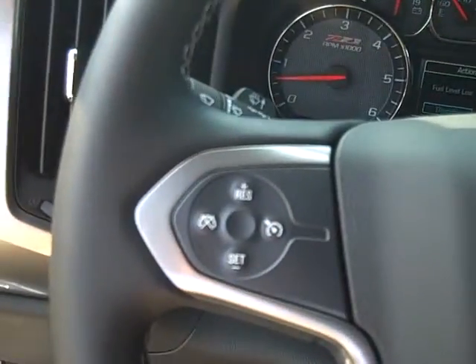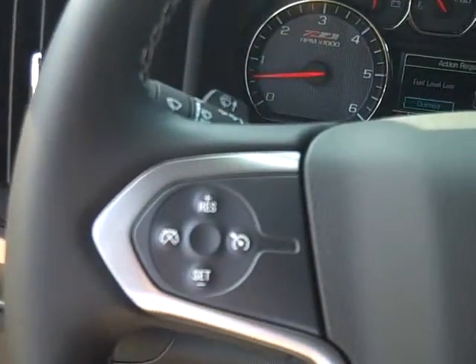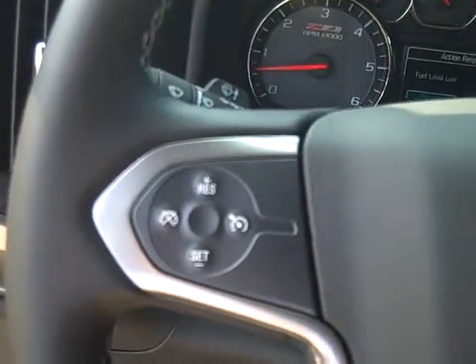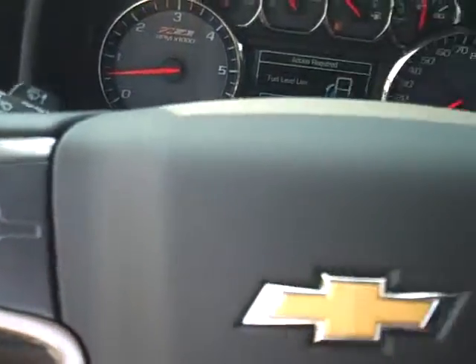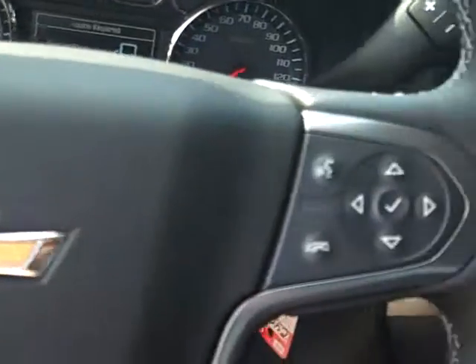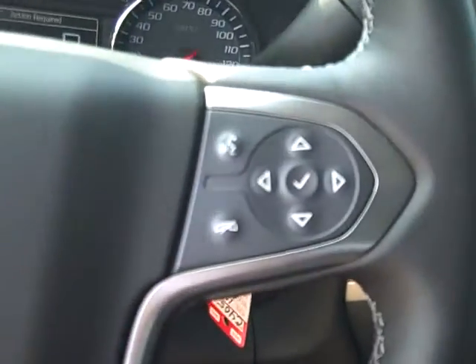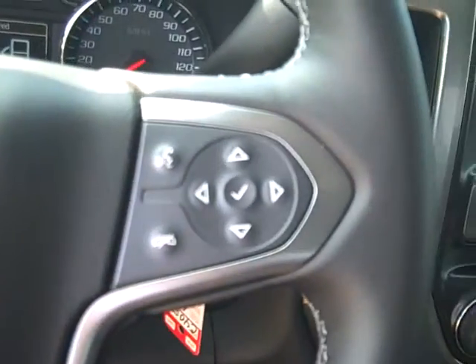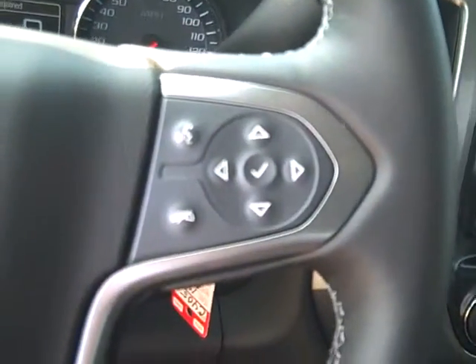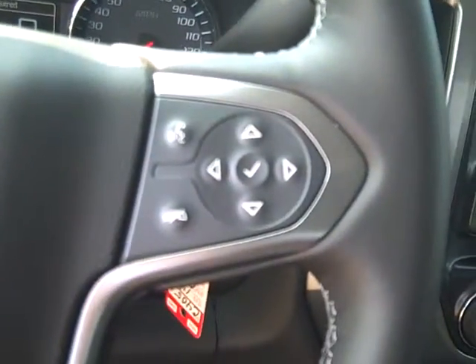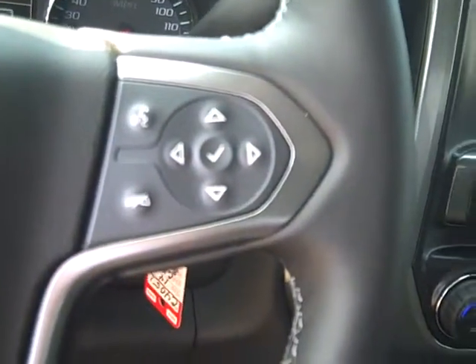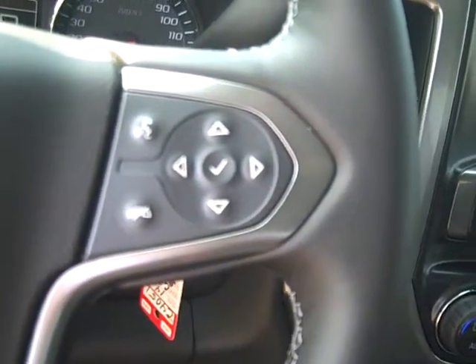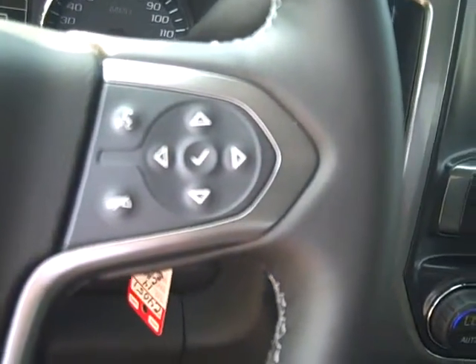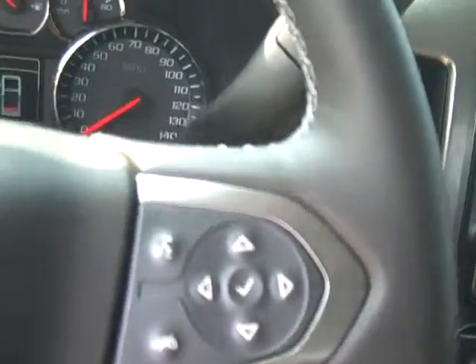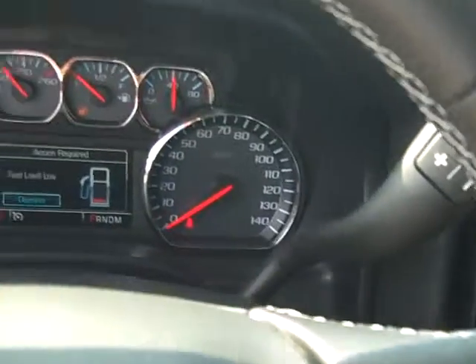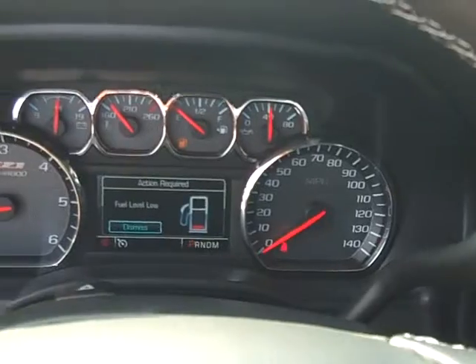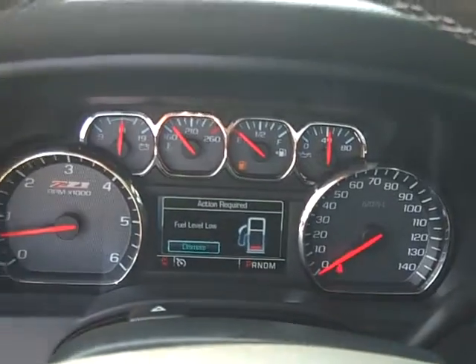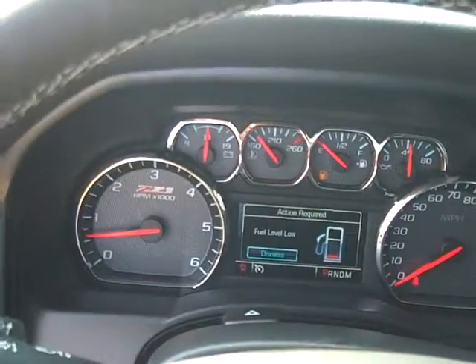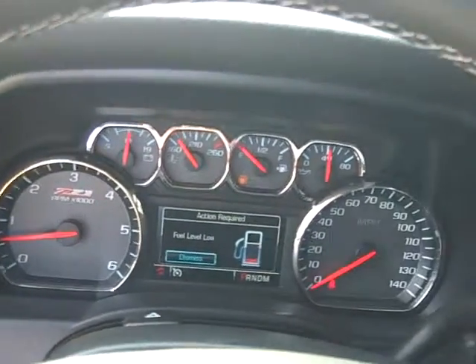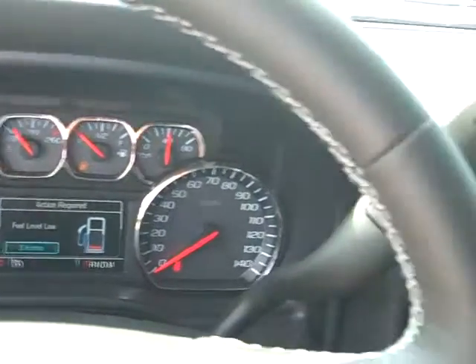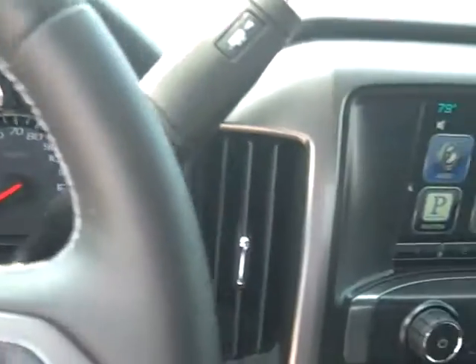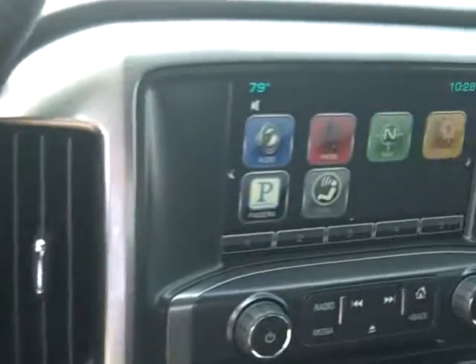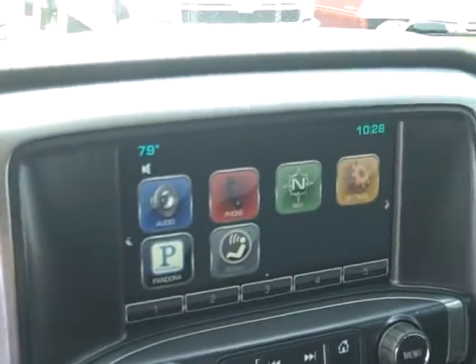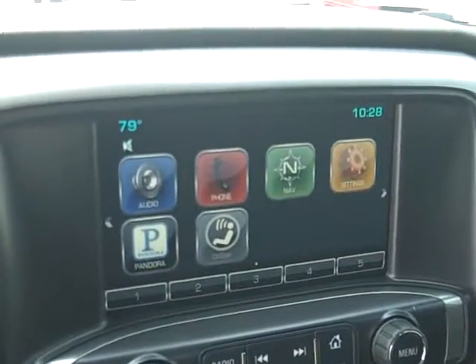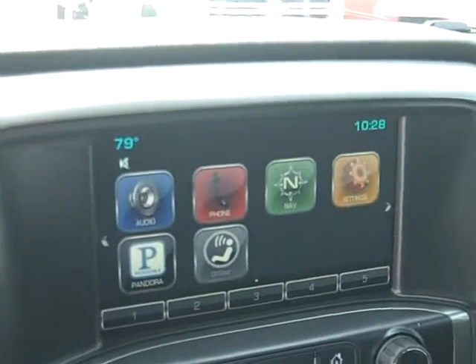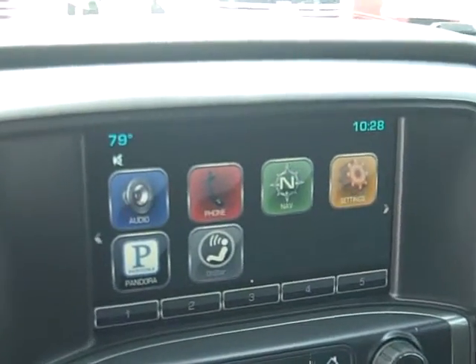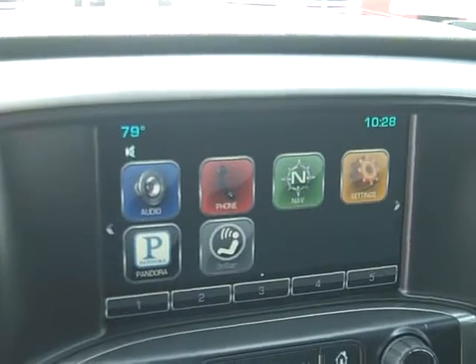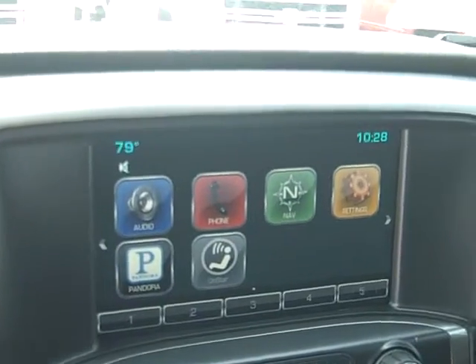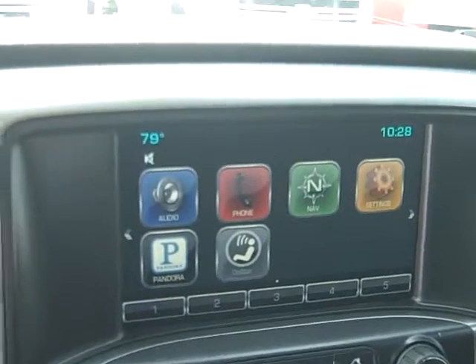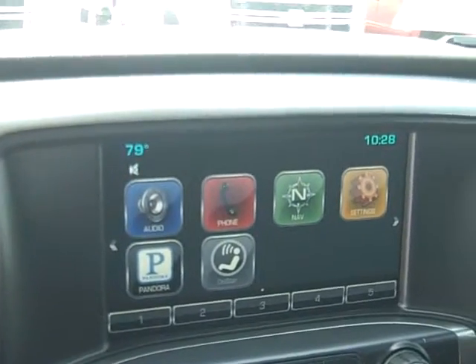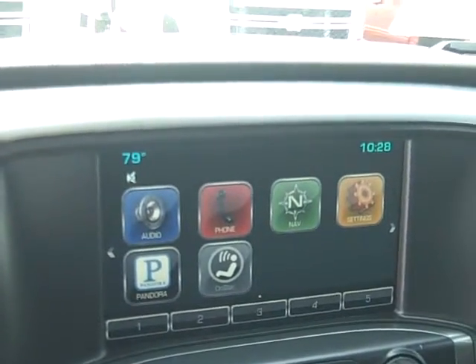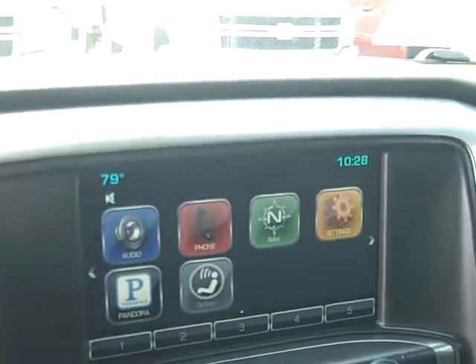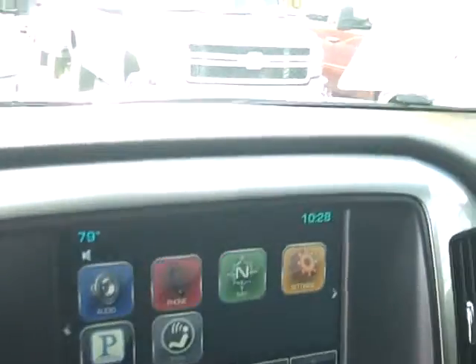It has cruise on the steering wheel, Bluetooth on the steering wheel, as well as your menus for your radio. And again, this is the totally redesigned '14 Silverado — it's really neat. It's got the MyLink radio system in it, Pandora and Stitcher for your smartphone if you've got it.